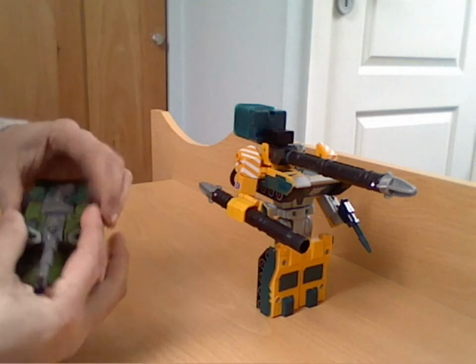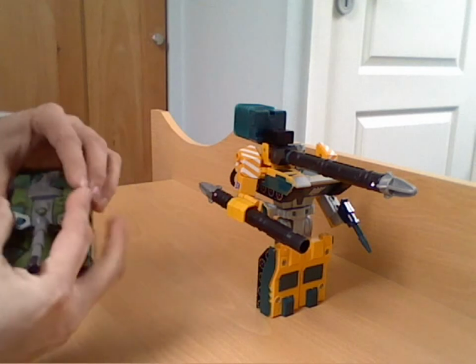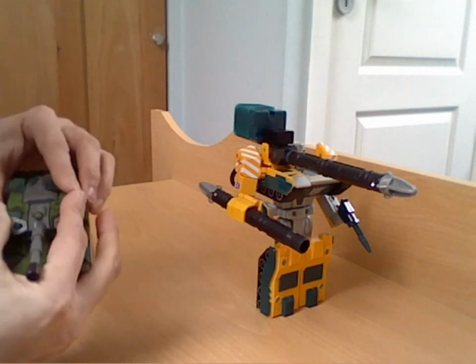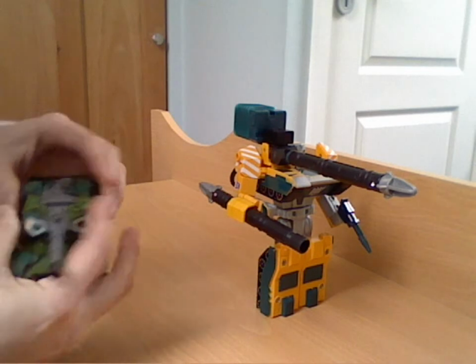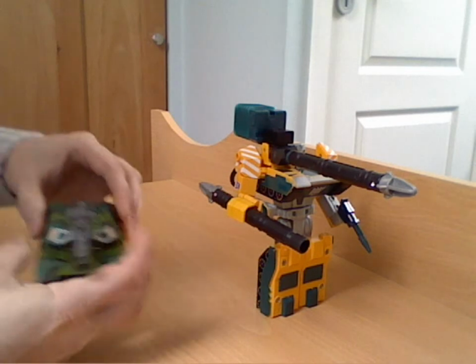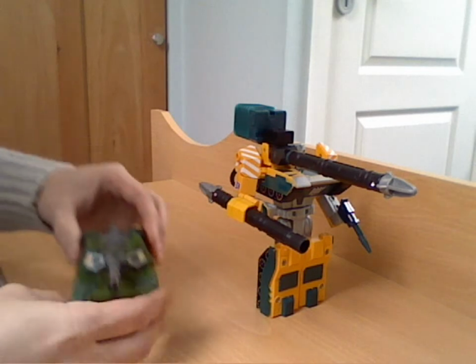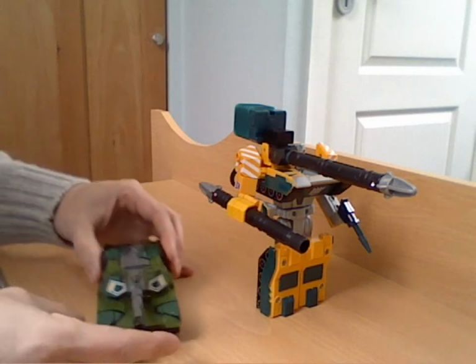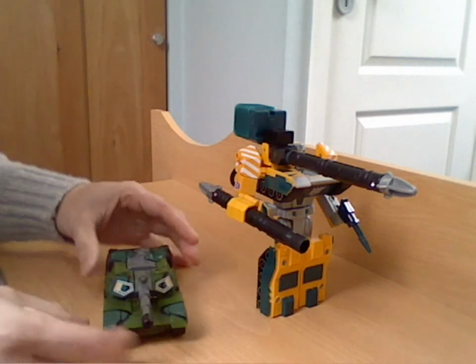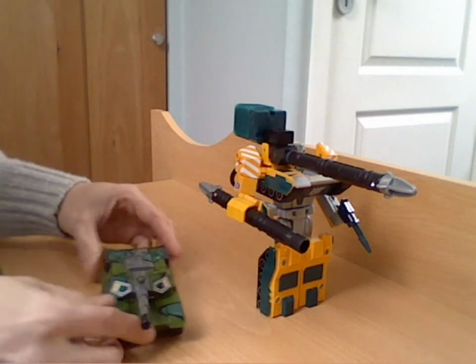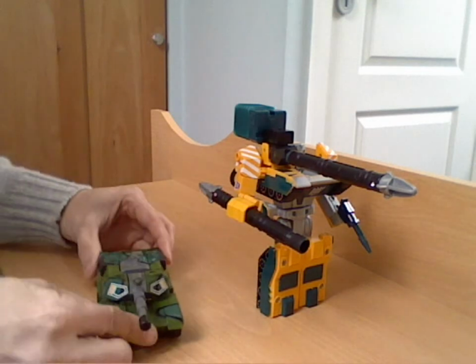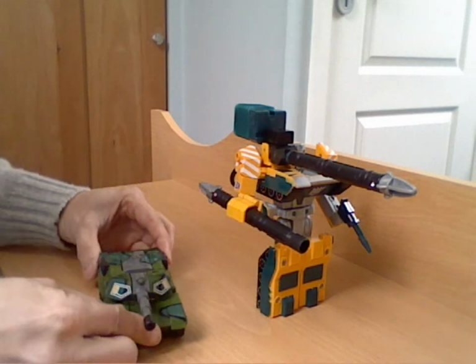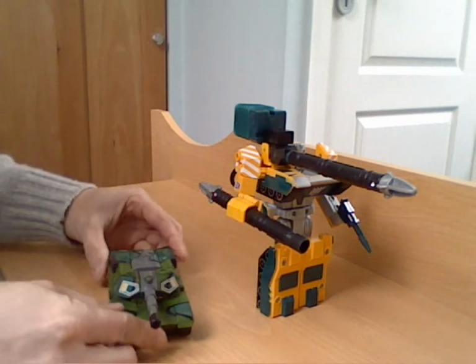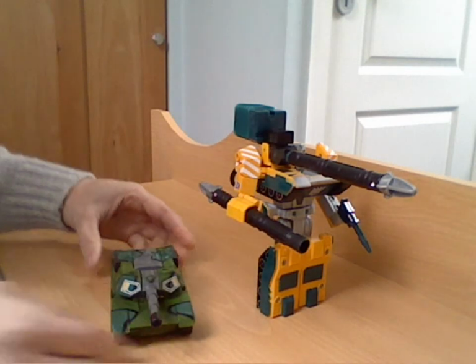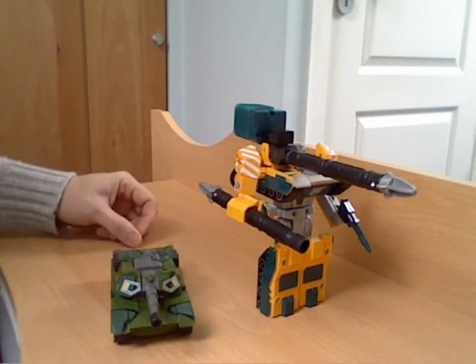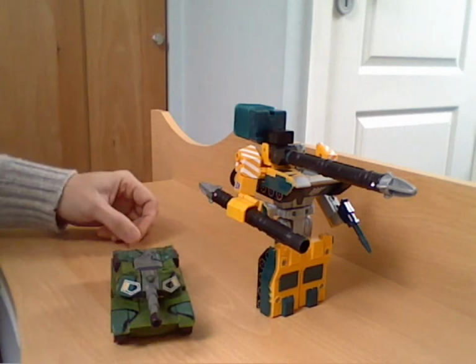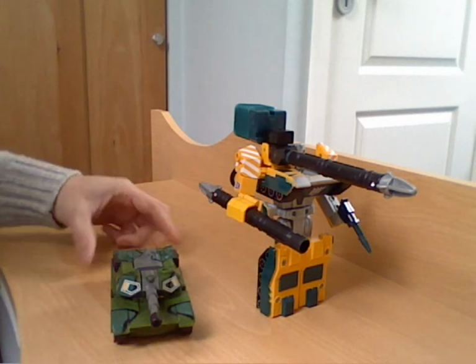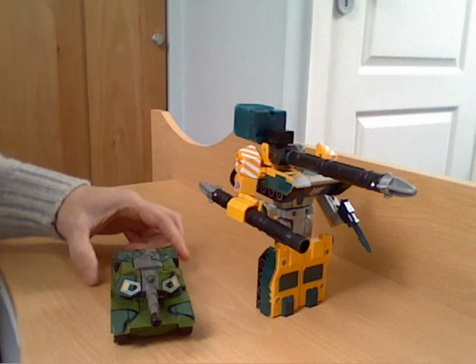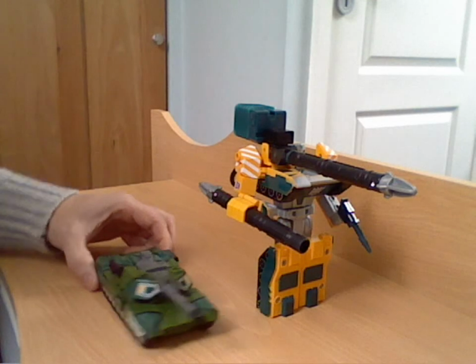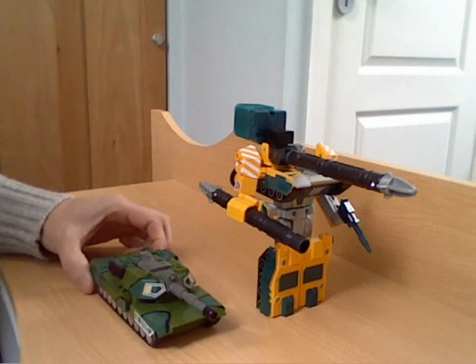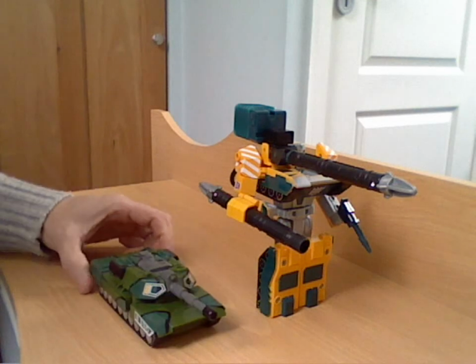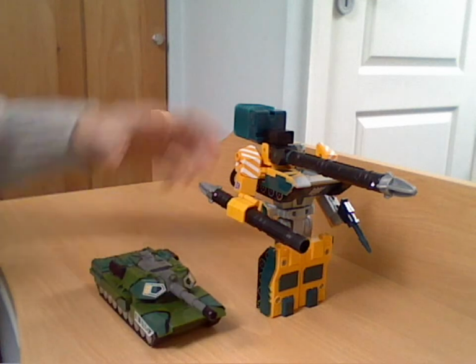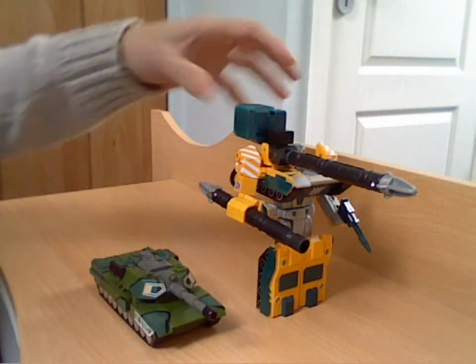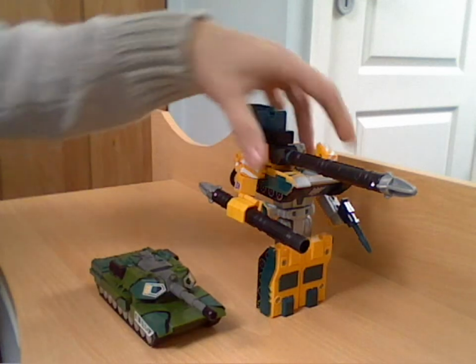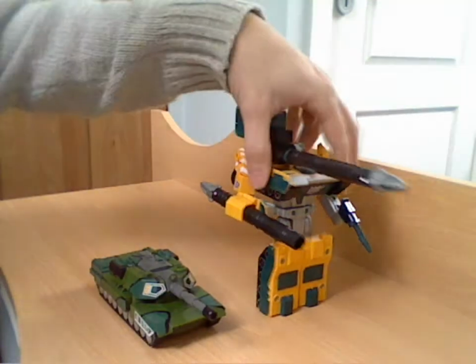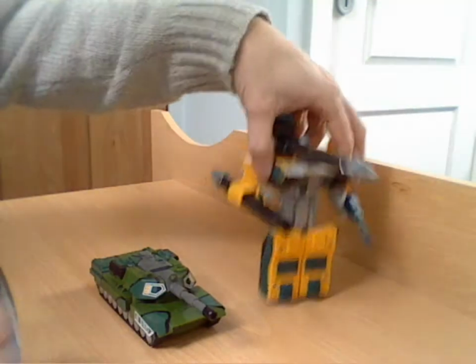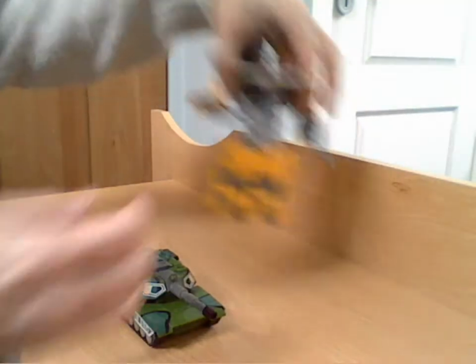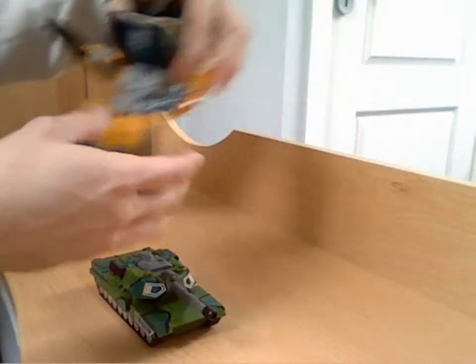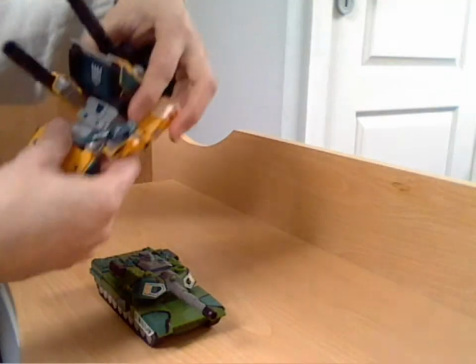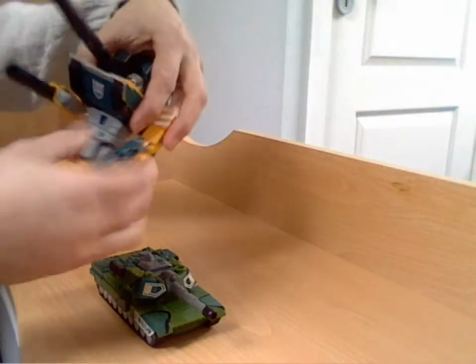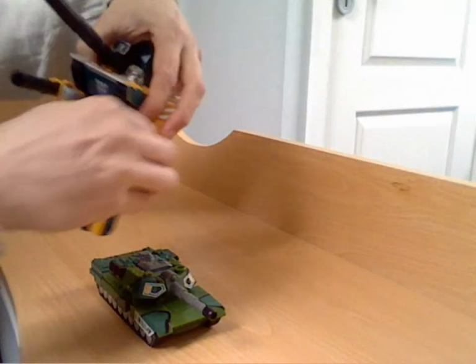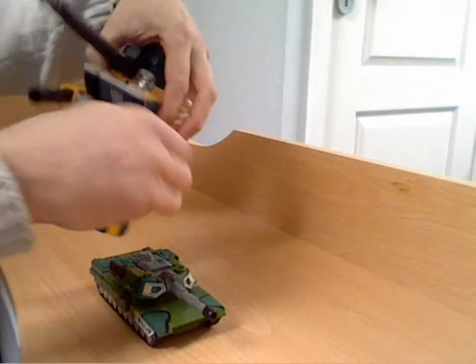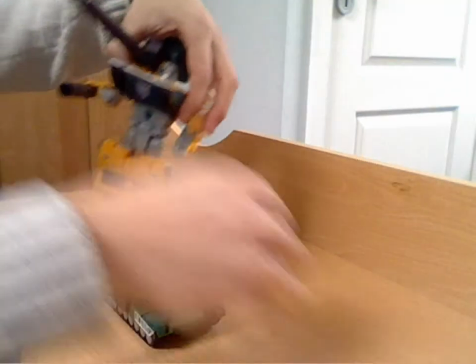I'll show a few more of the differences. The actual build quality is pretty good — on a par with anything G1 or G2.